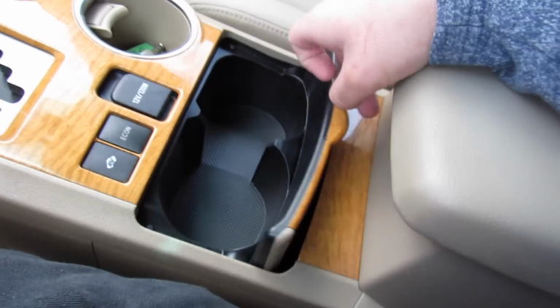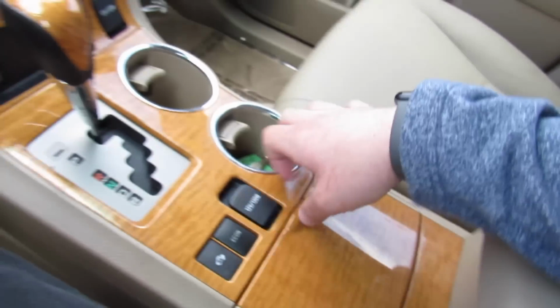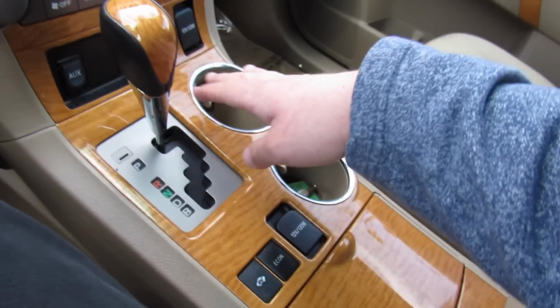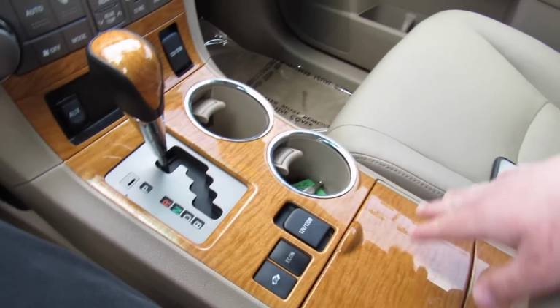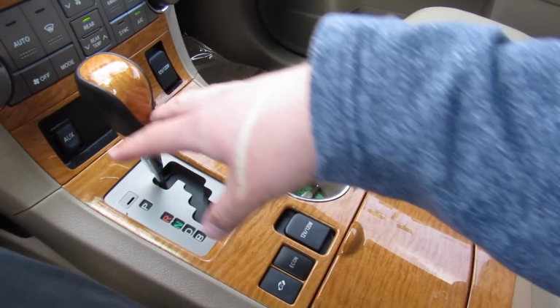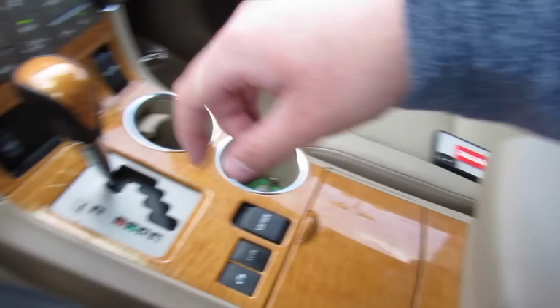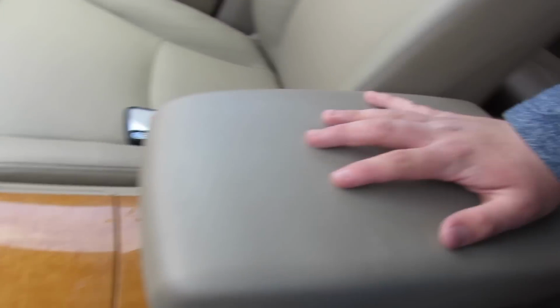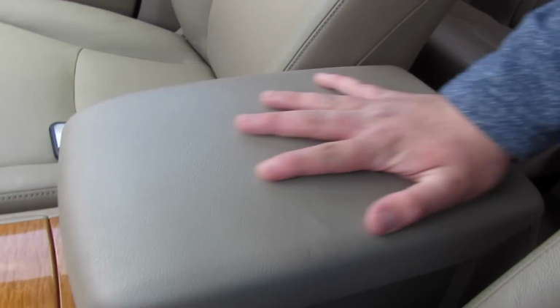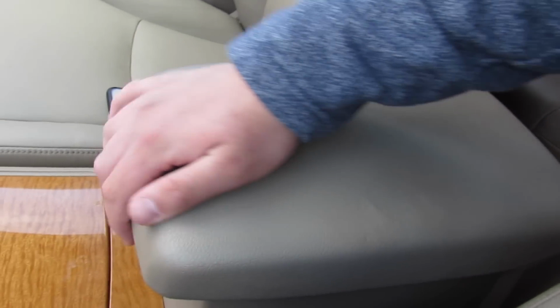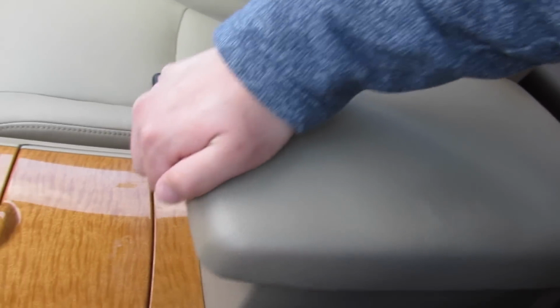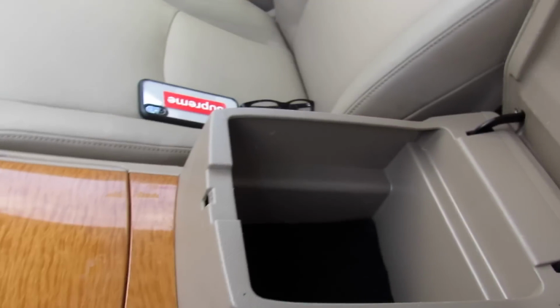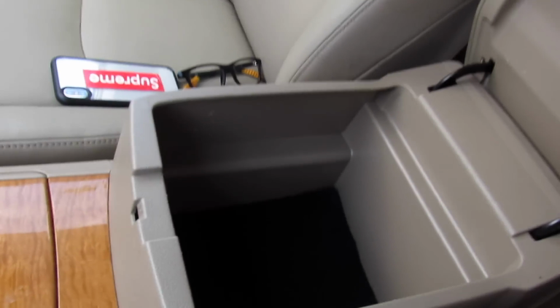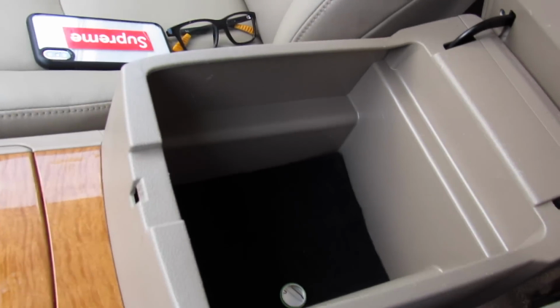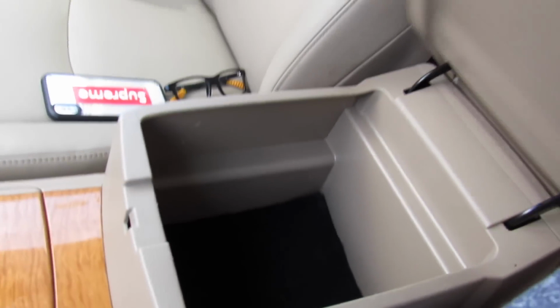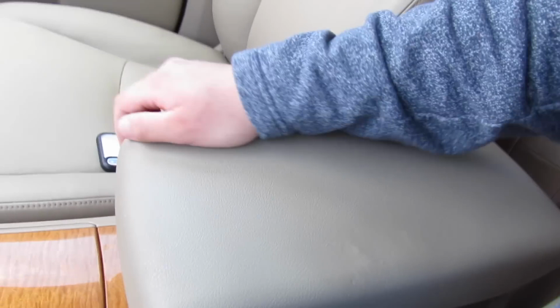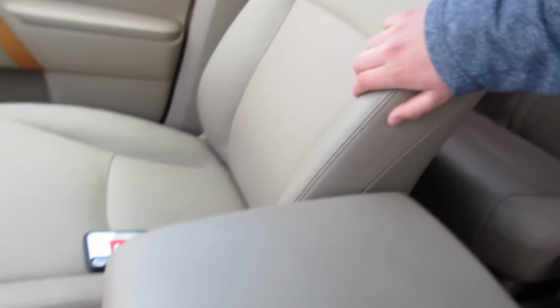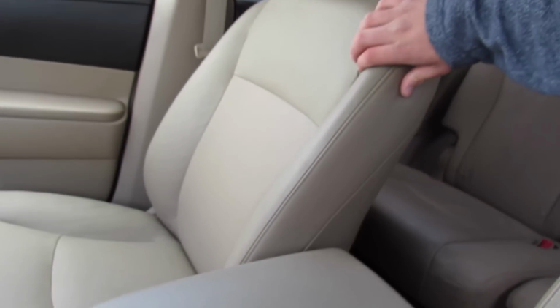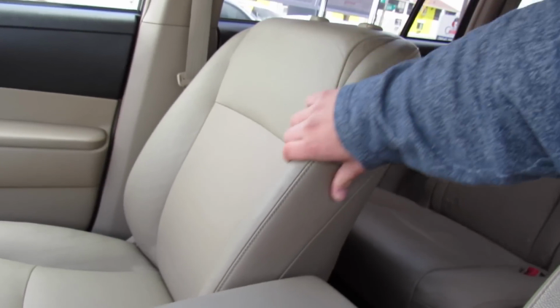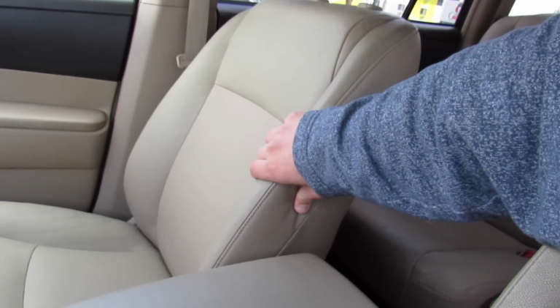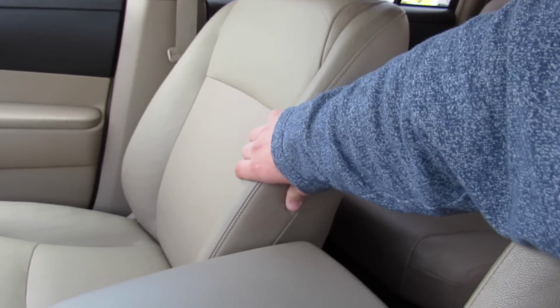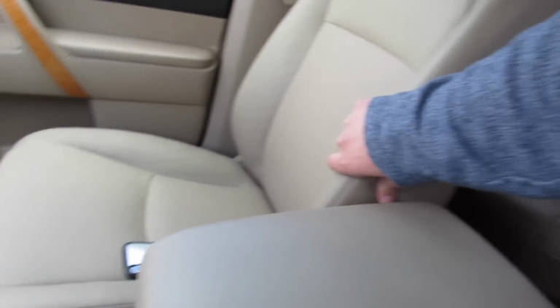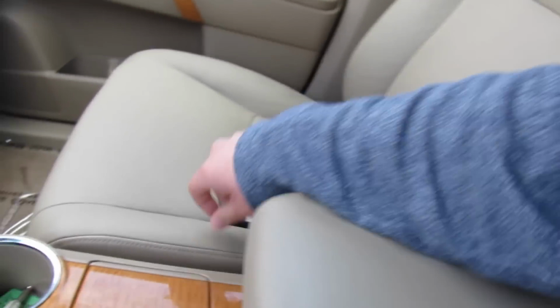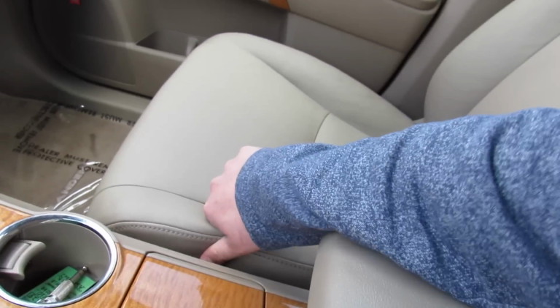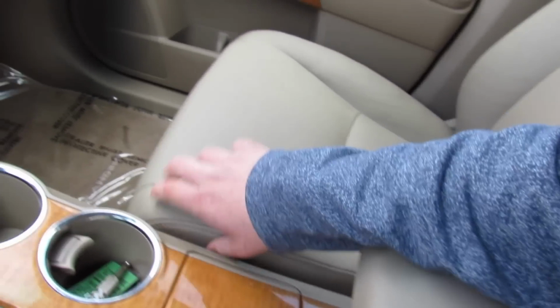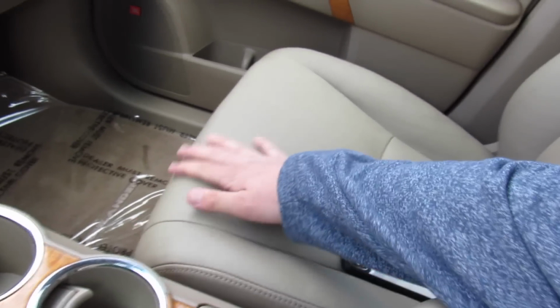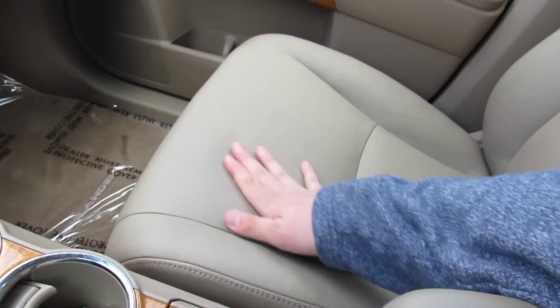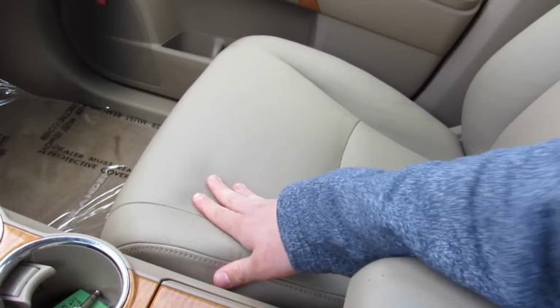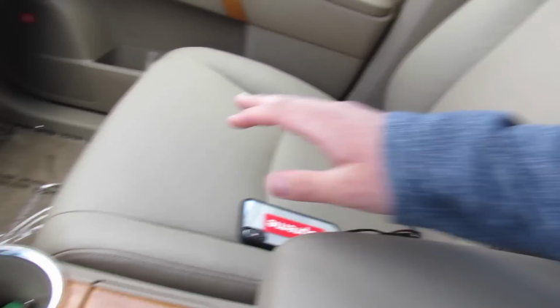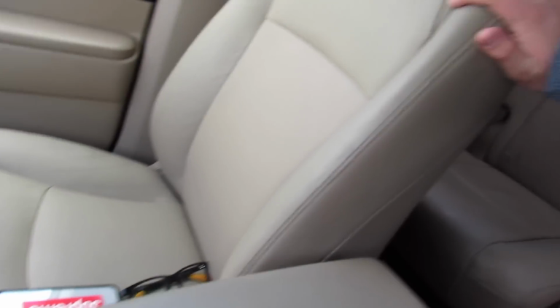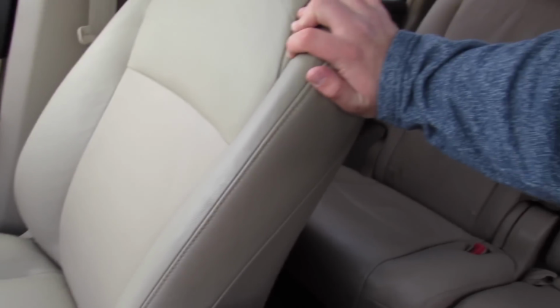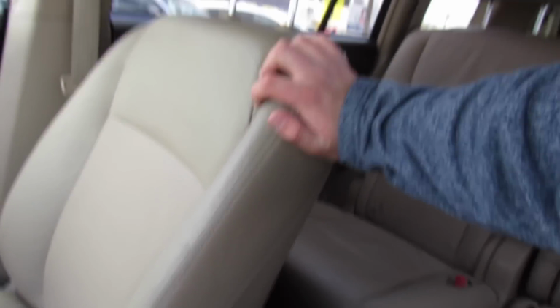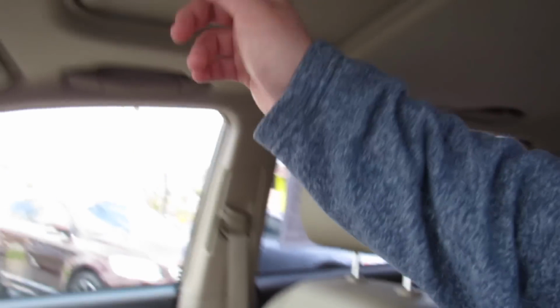Two cup holders and all this has the wood grain around it in the middle. Padded armrest back here with storage inside. The seats in this vehicle are very comfortable — padded leather, high quality, they fit you great, very comfortable as you'd expect from Toyota.